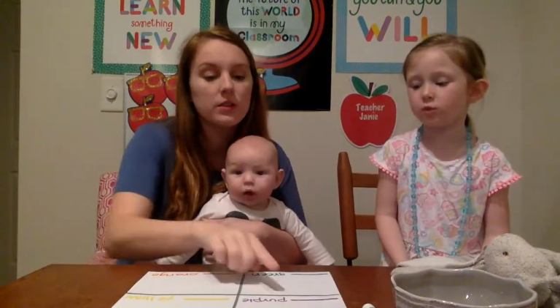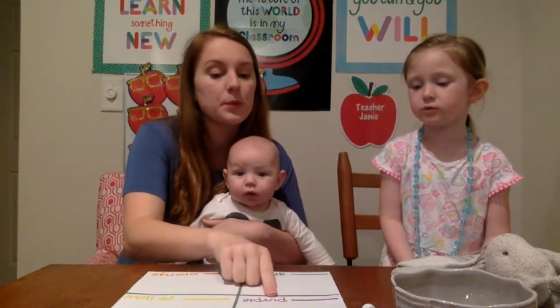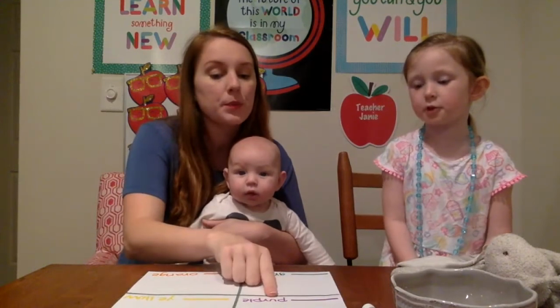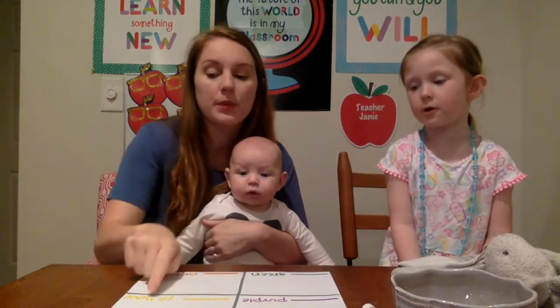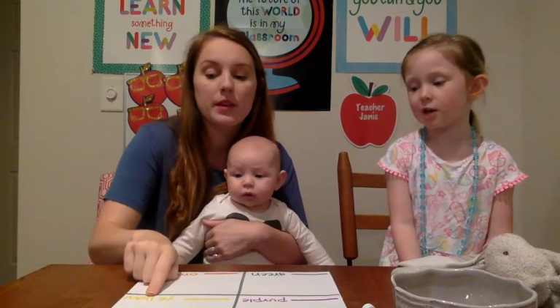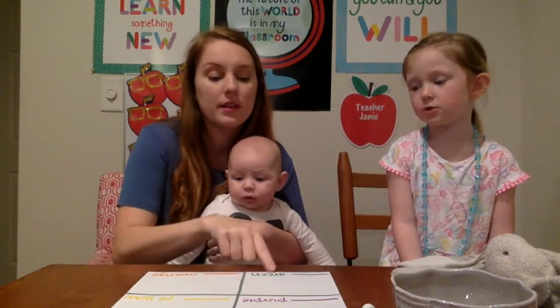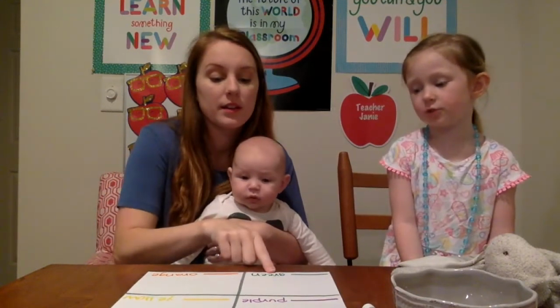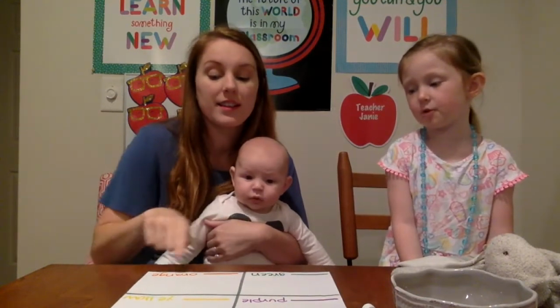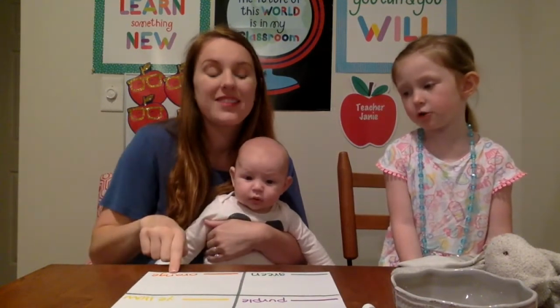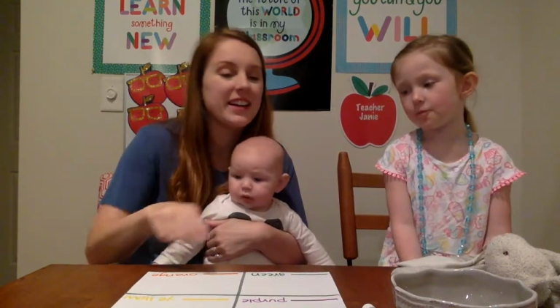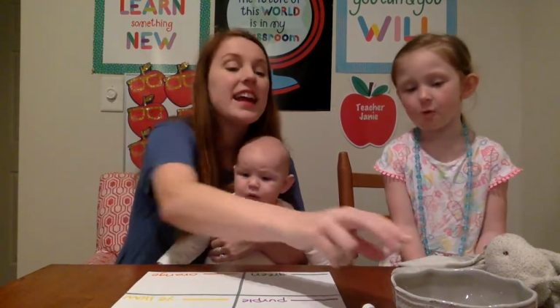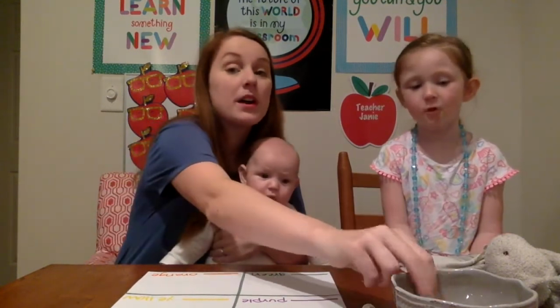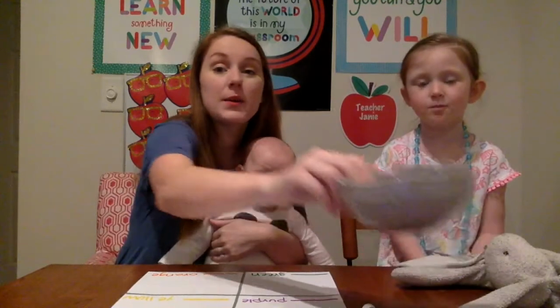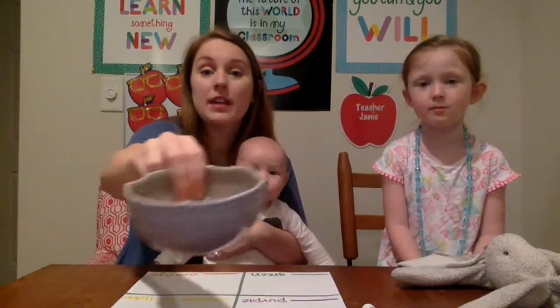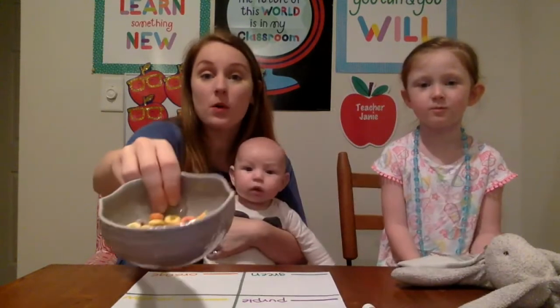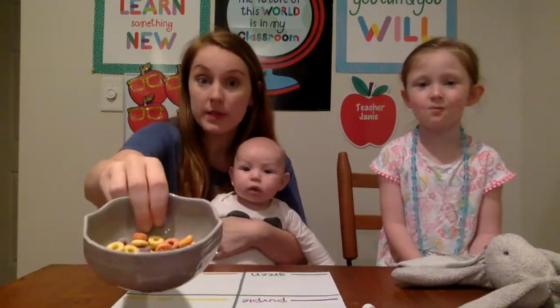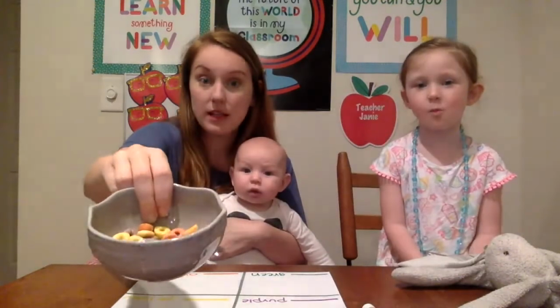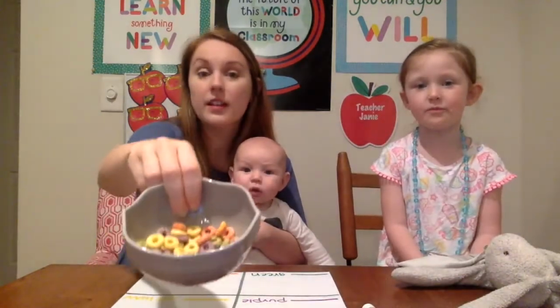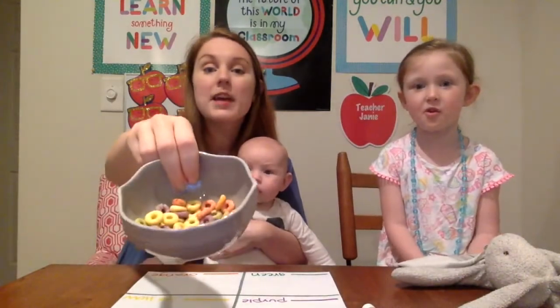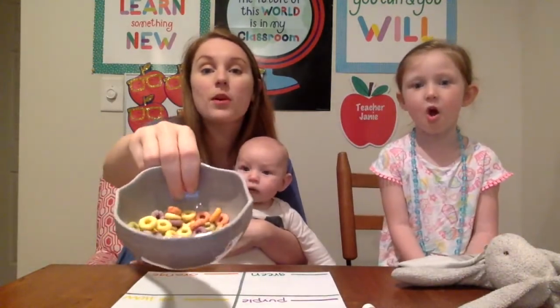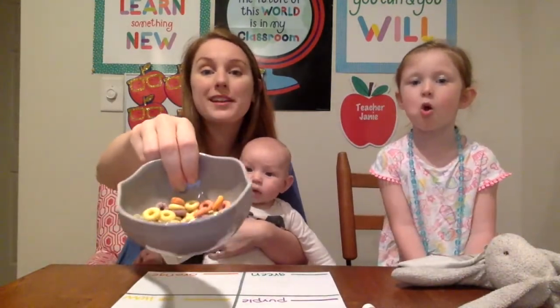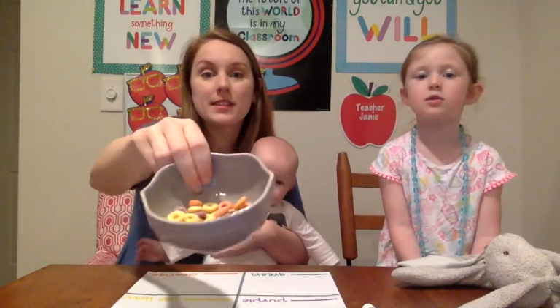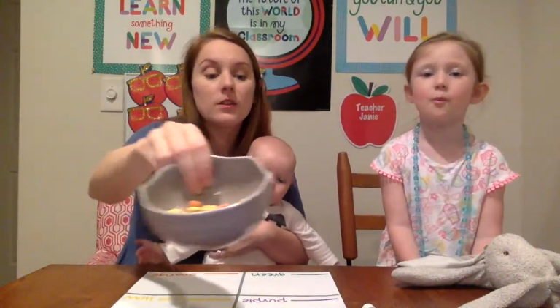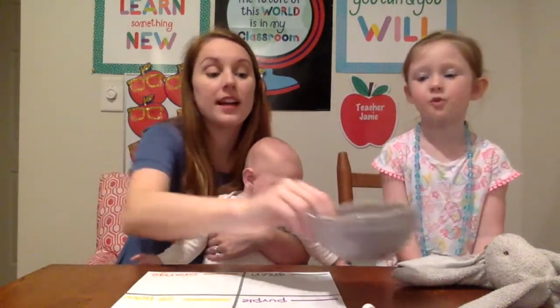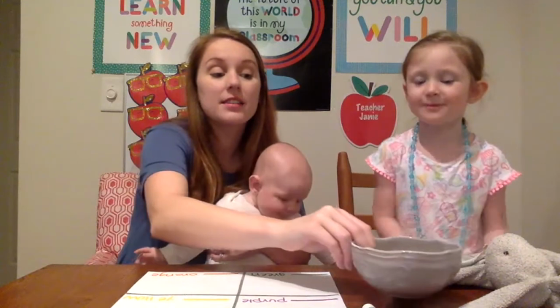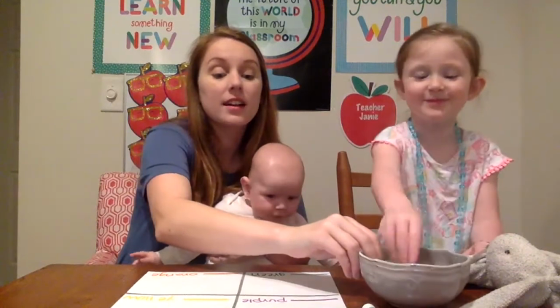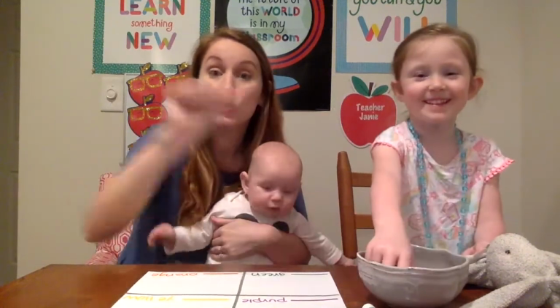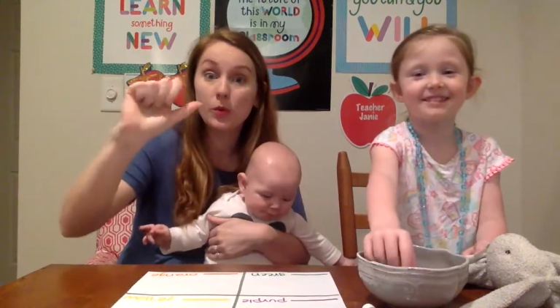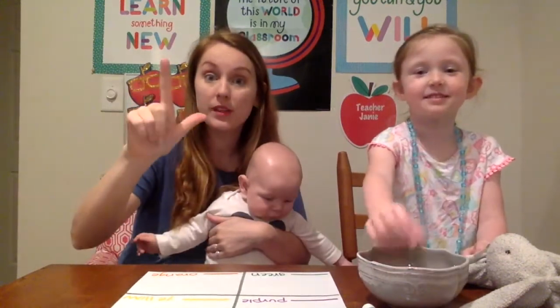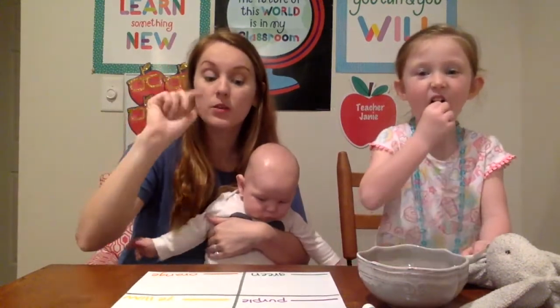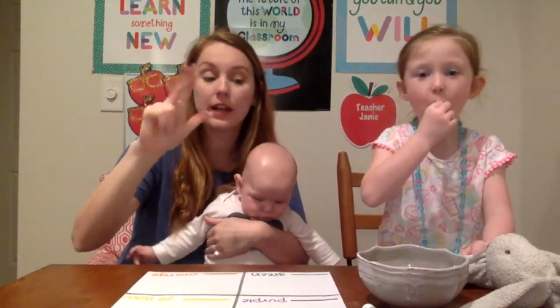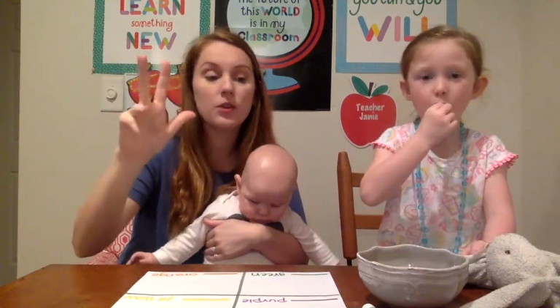What color is this? Purple, yellow, green, orange. Very good. And then we also have a bowl of breakfast cereal that has the colors purple, yellow, green, and orange.